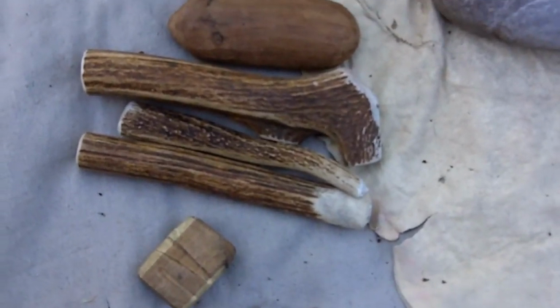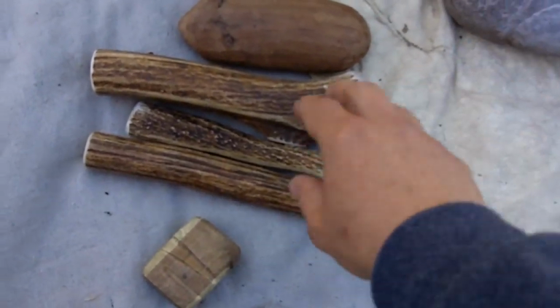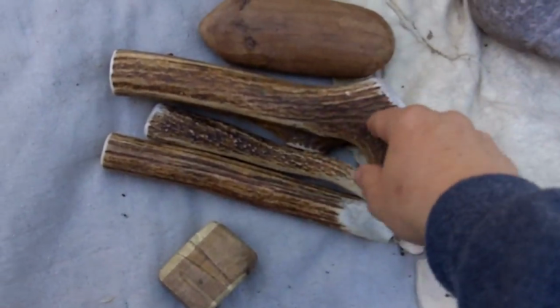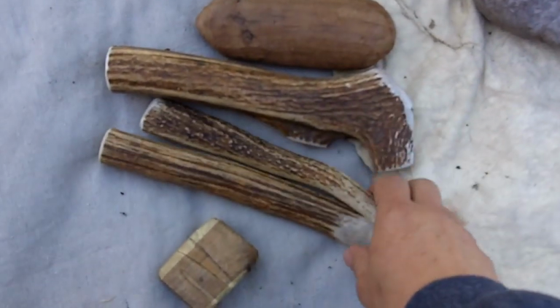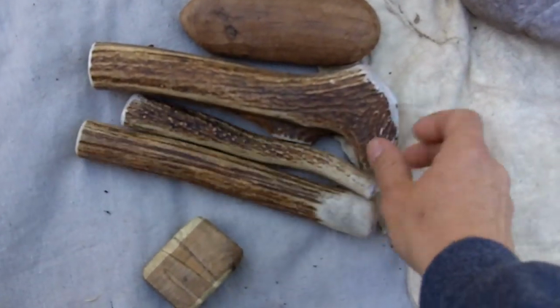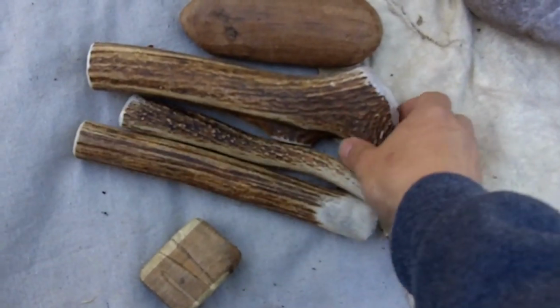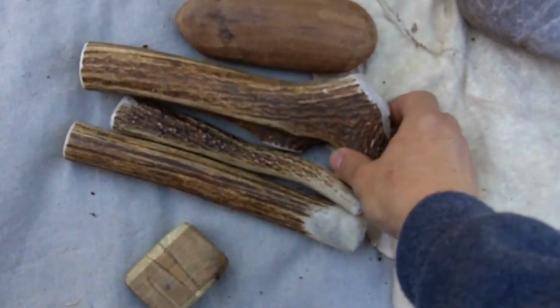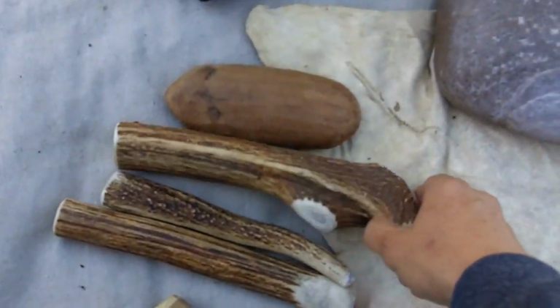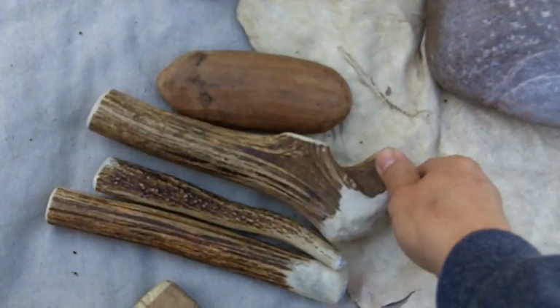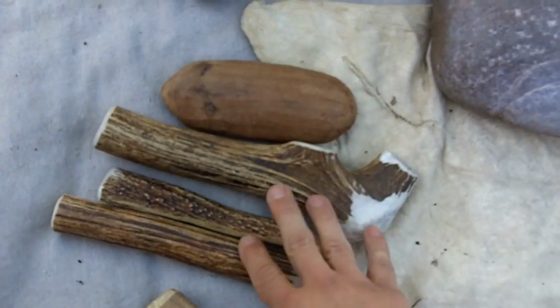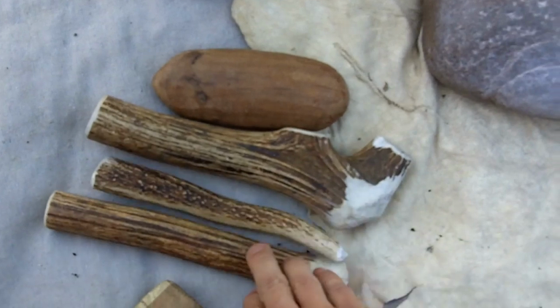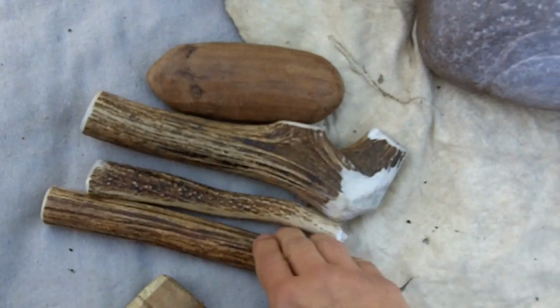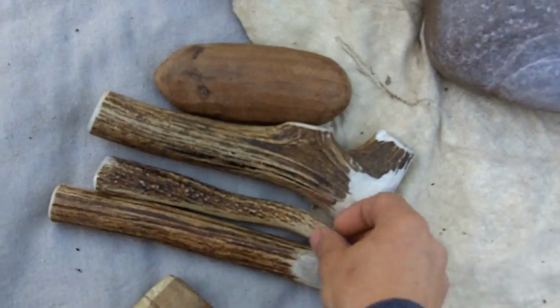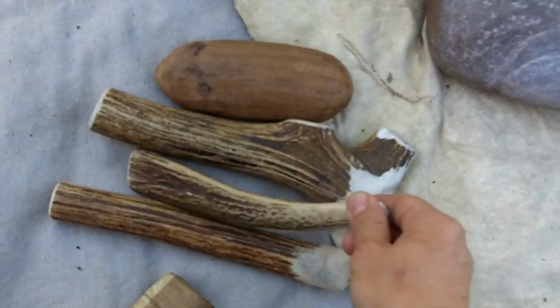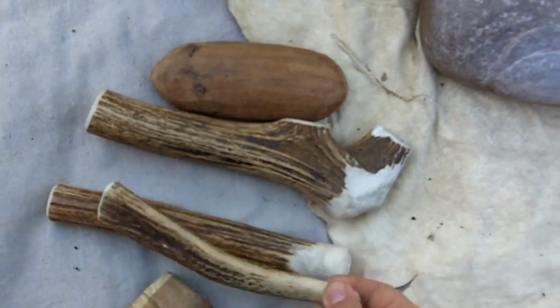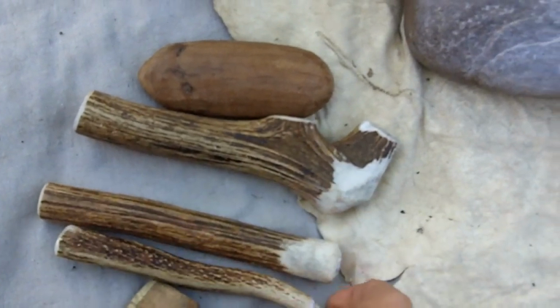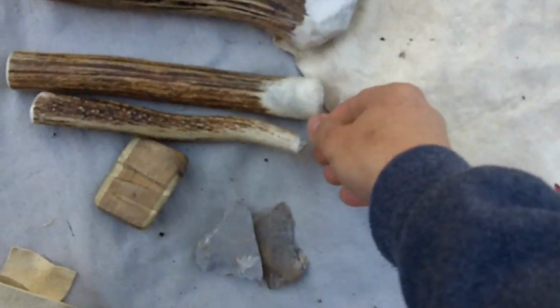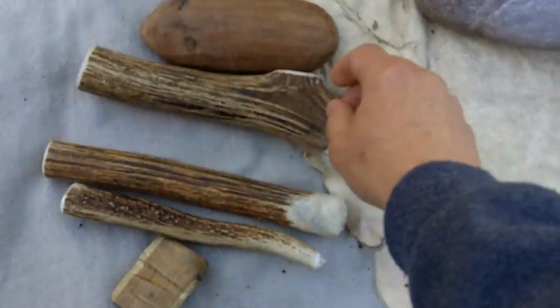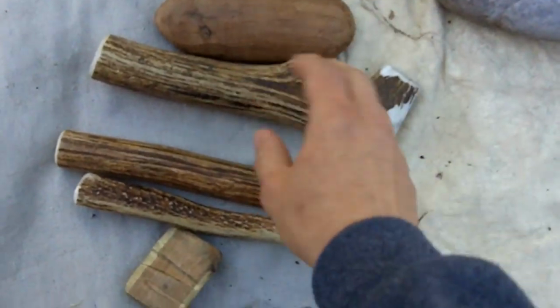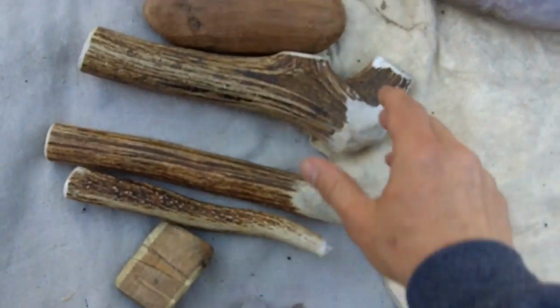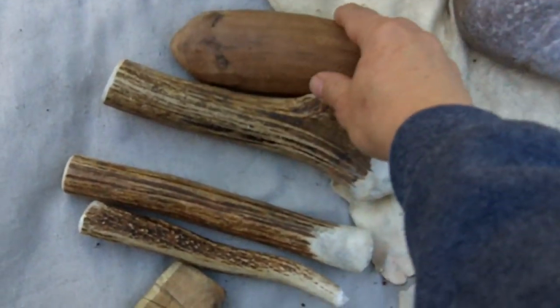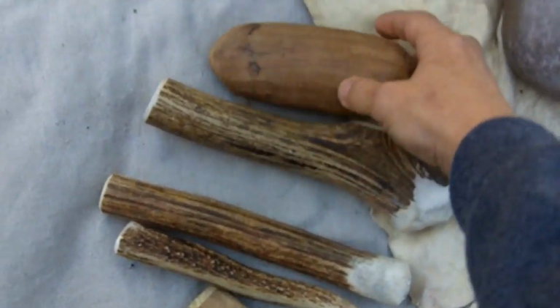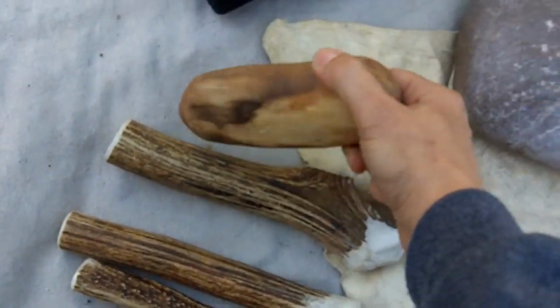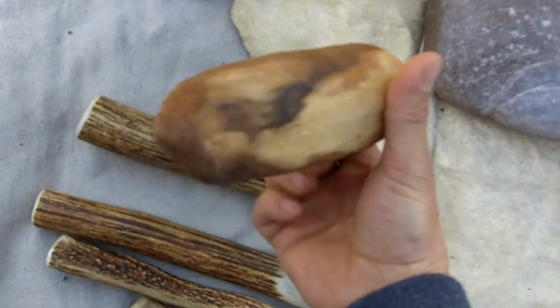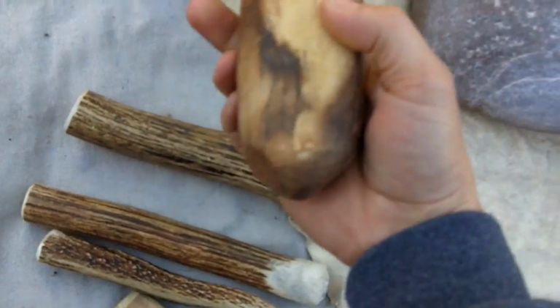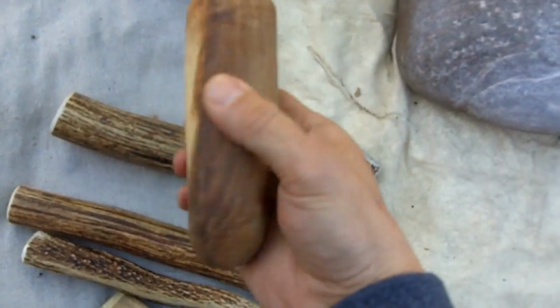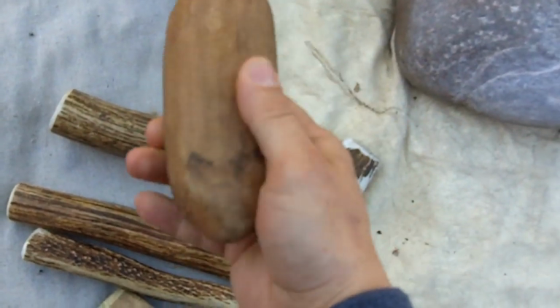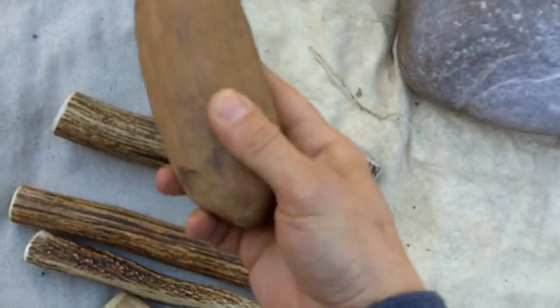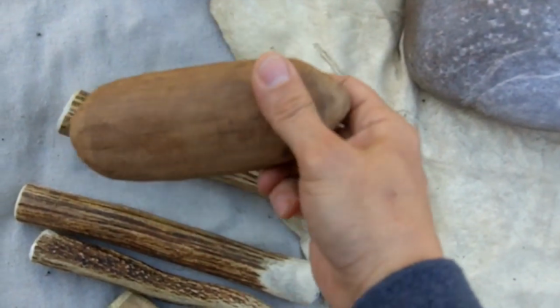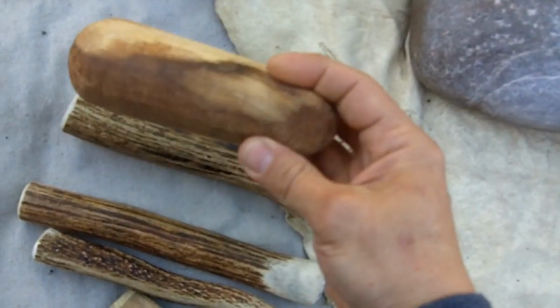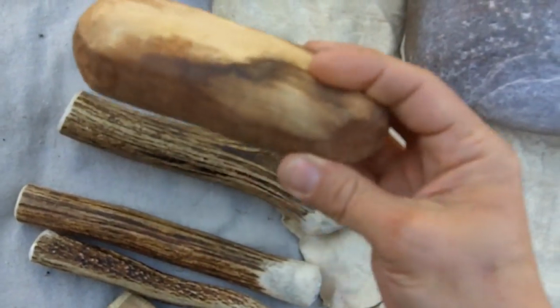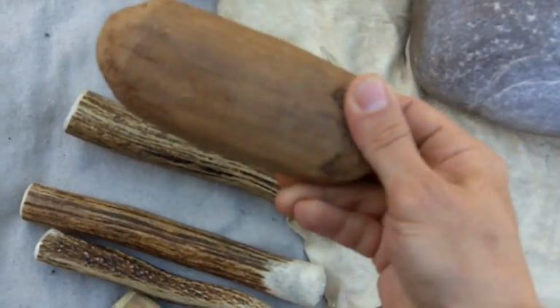These are billets. These are elk antler. This is an indirect percussion billet type thing. This is a wooden billet made of Texas ebony.